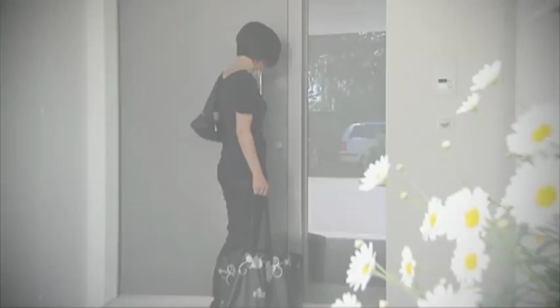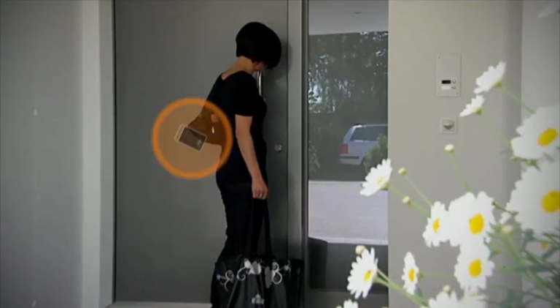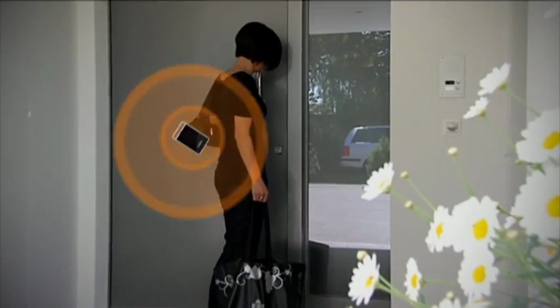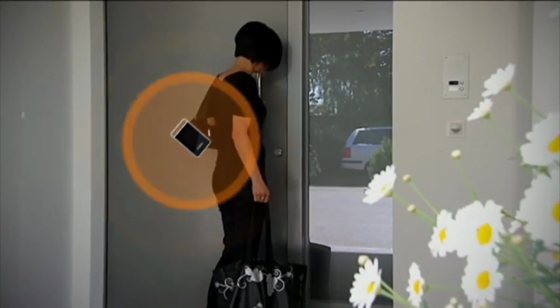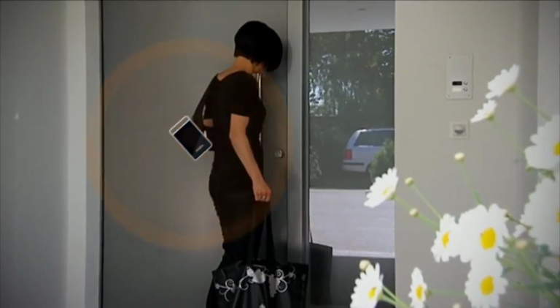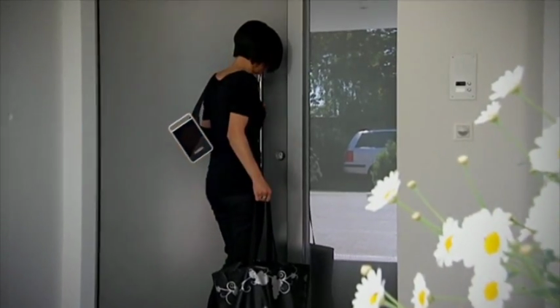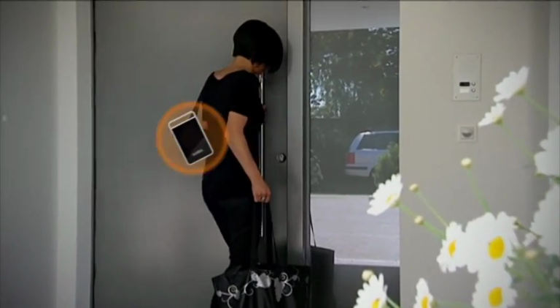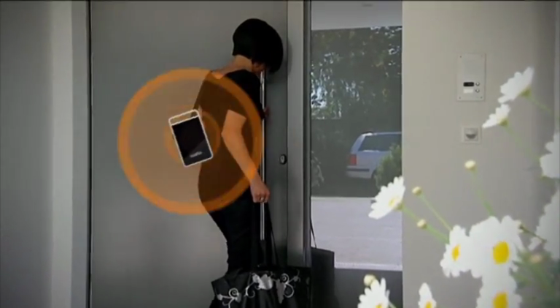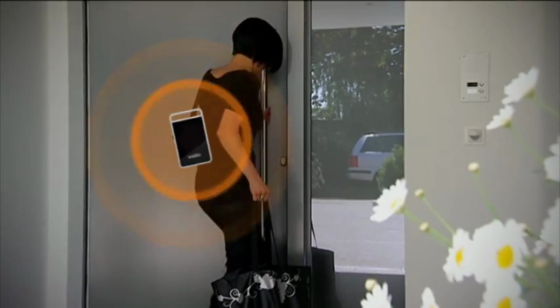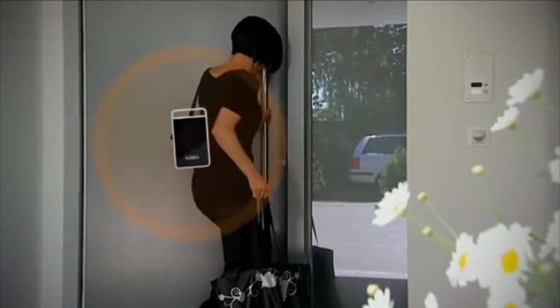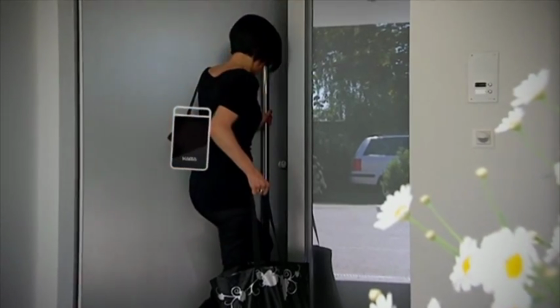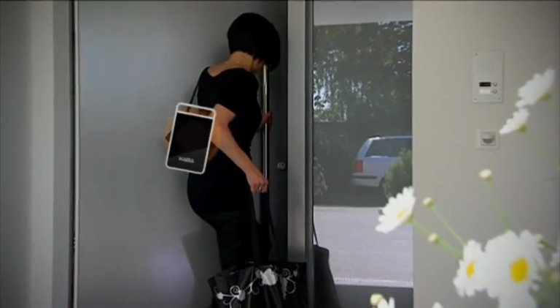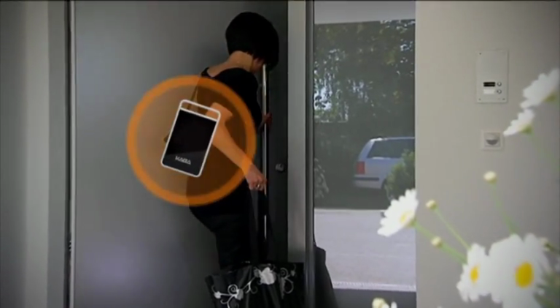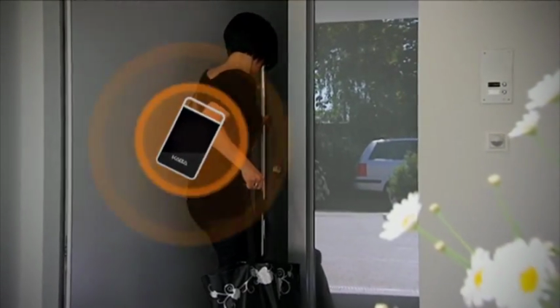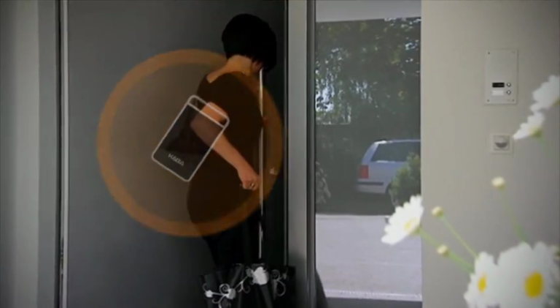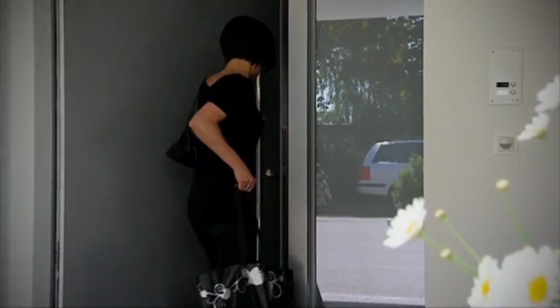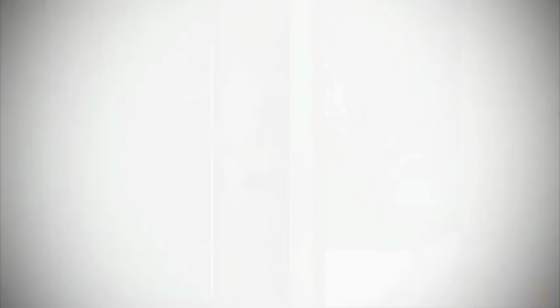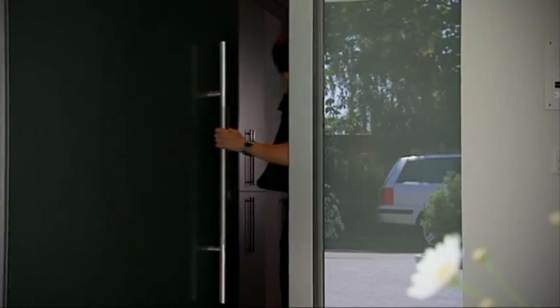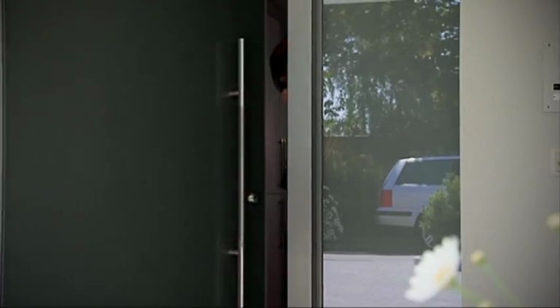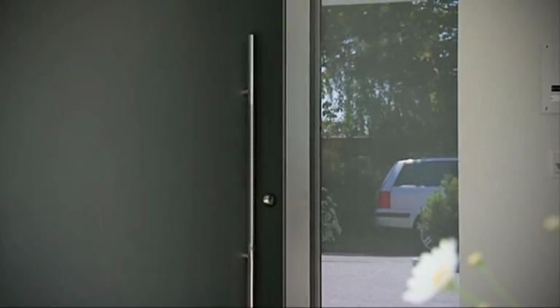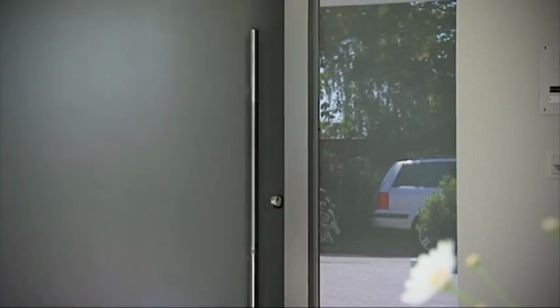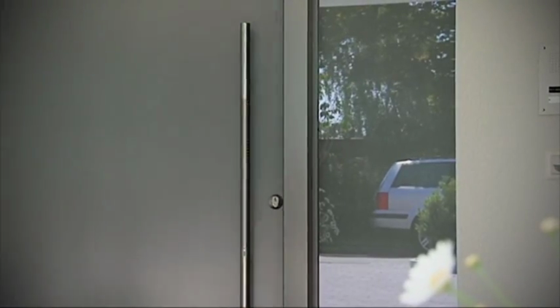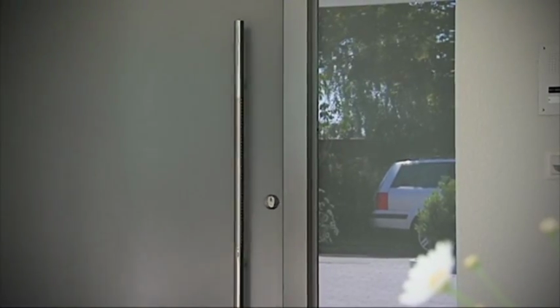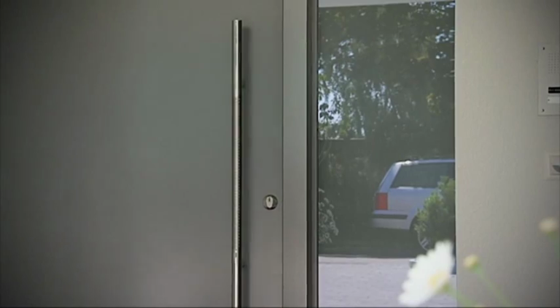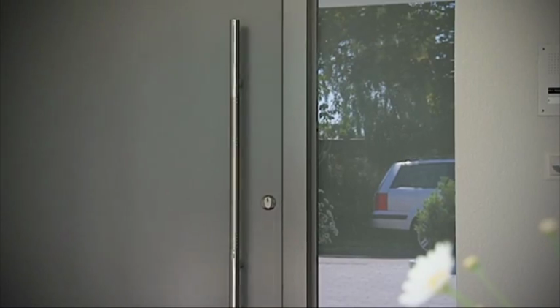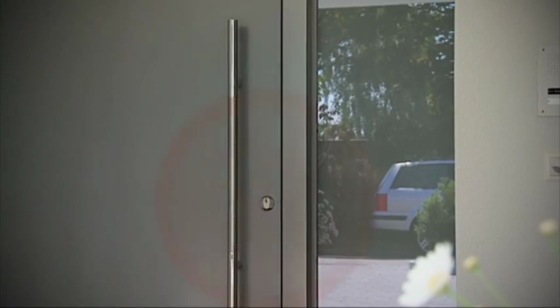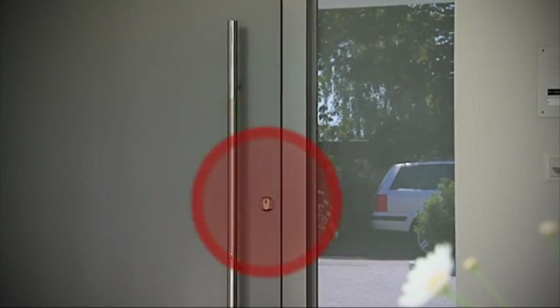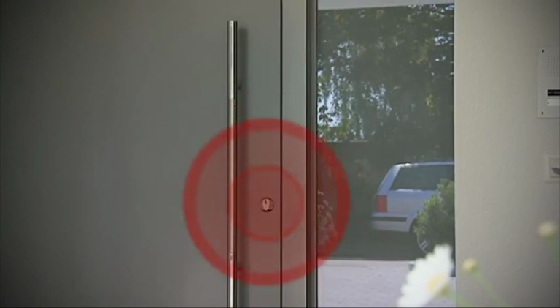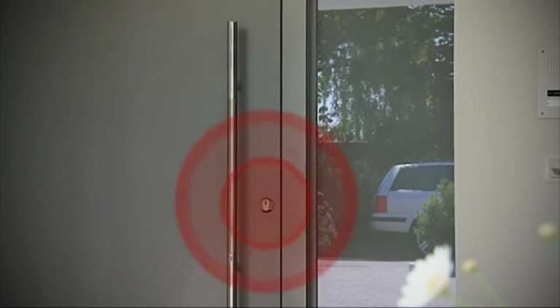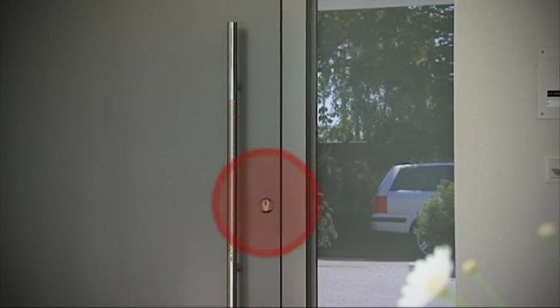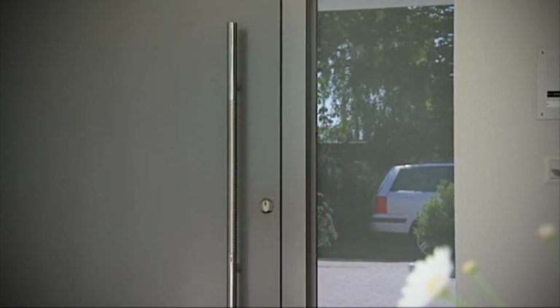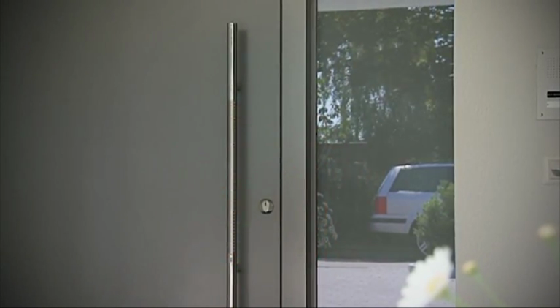There's no need to do anything with the Touch Go transponder — just leave it where it is, maybe in your handbag or pocket. After the door closes, it locks automatically, leaving you safe and secure.